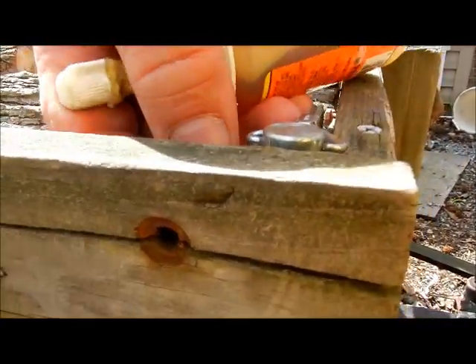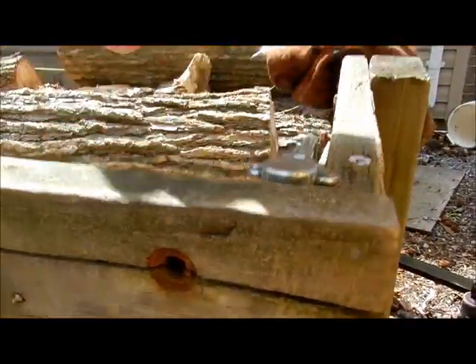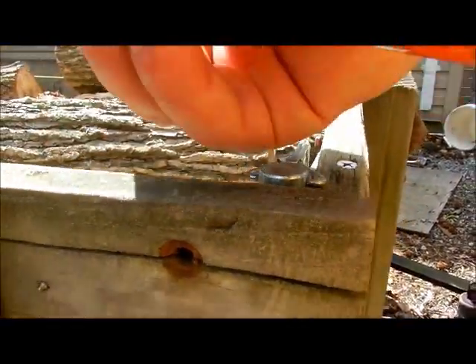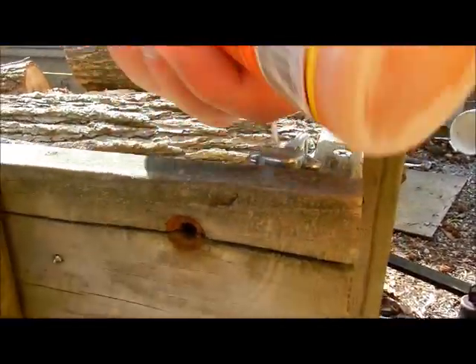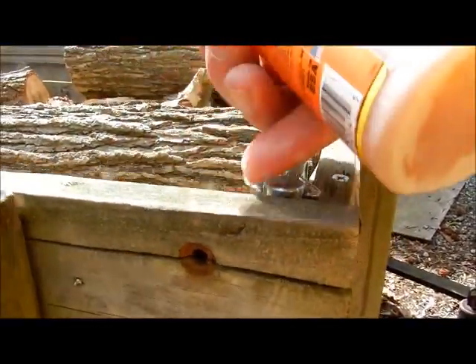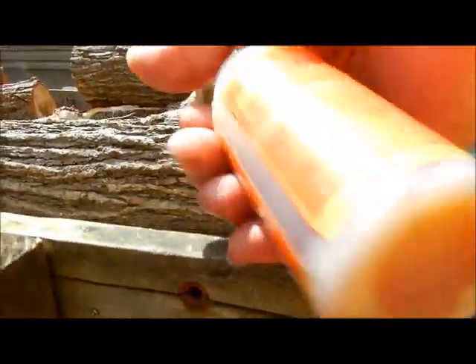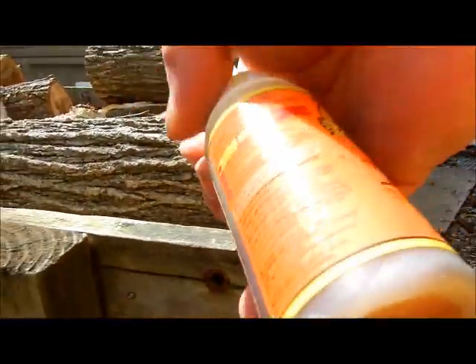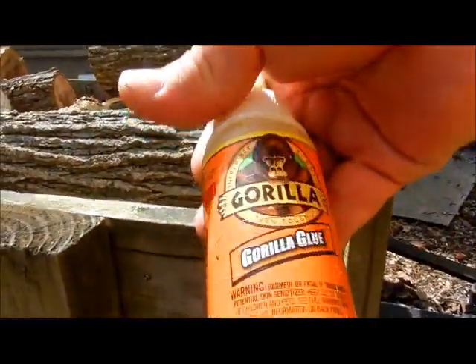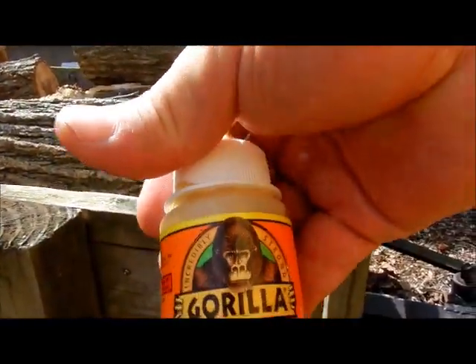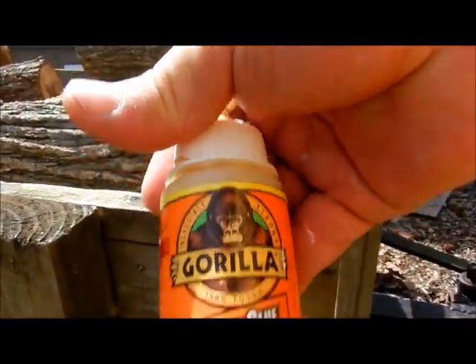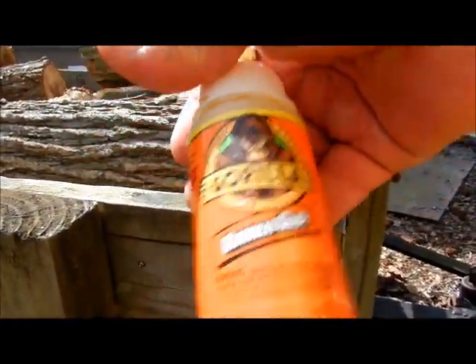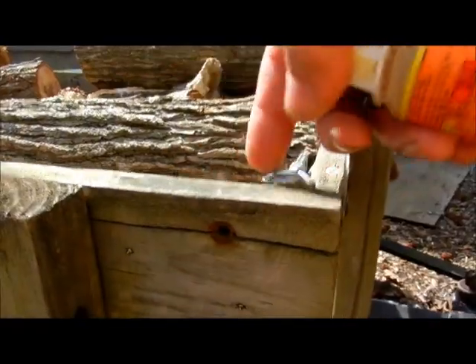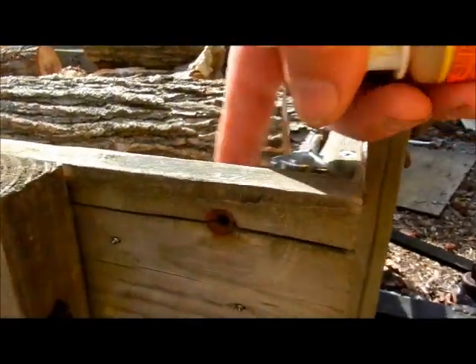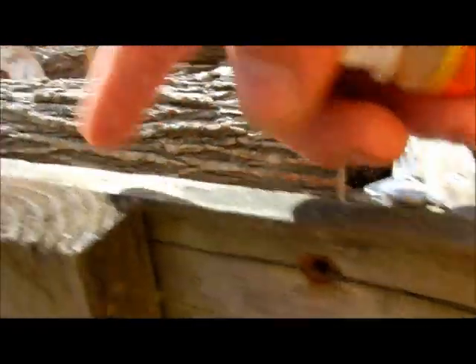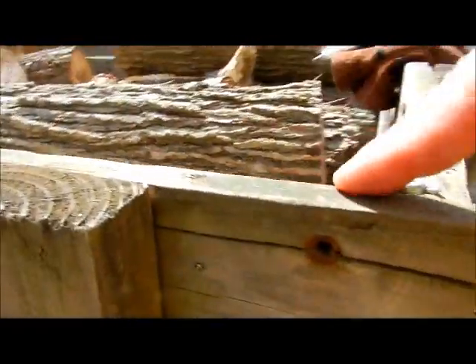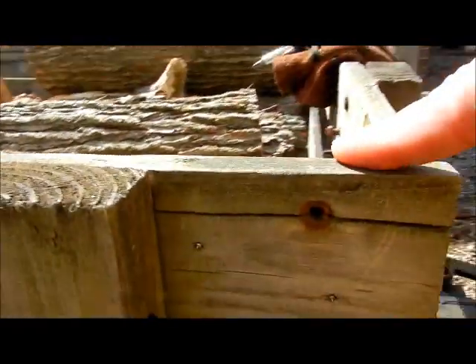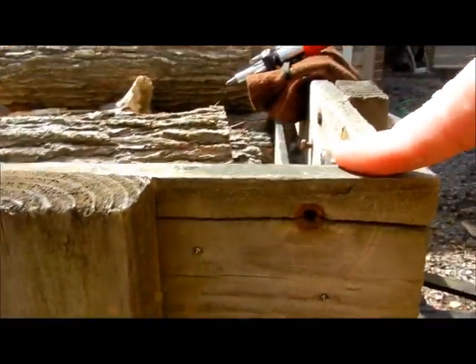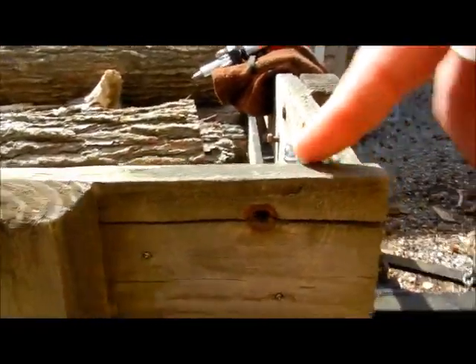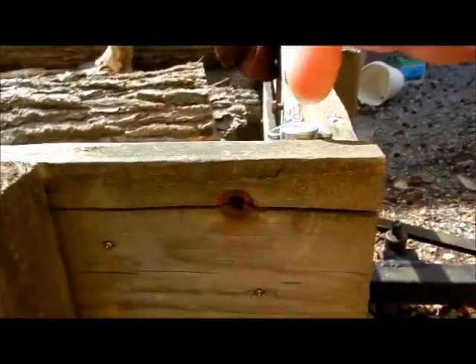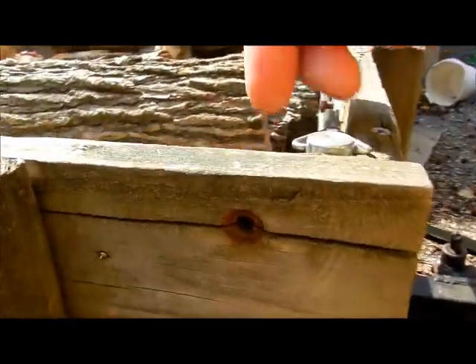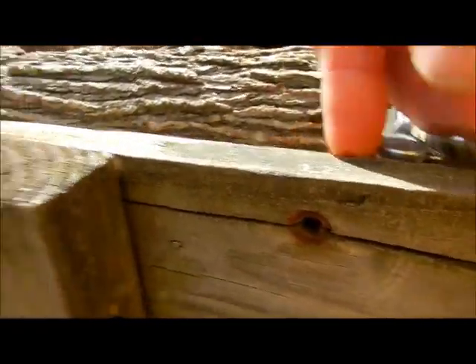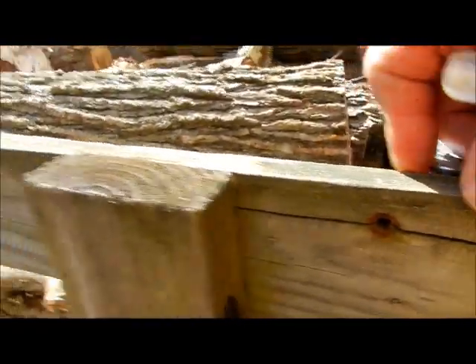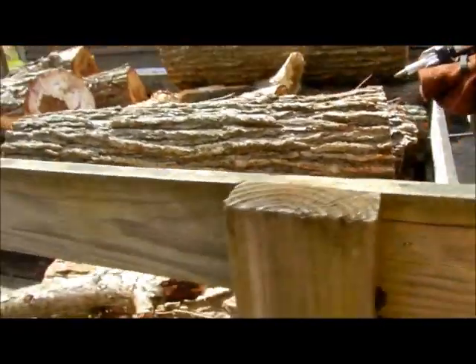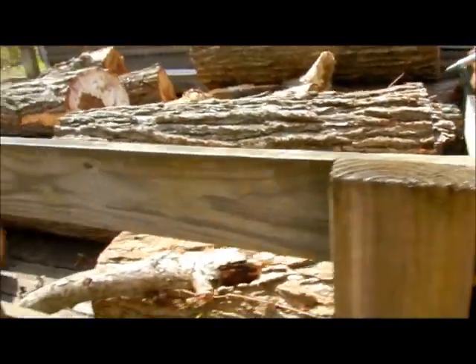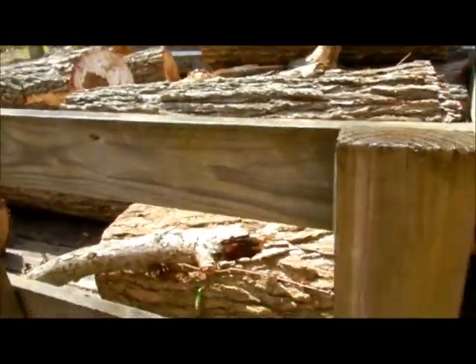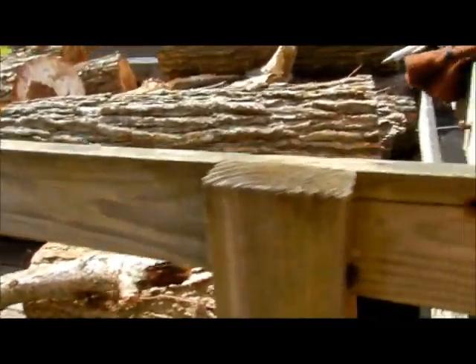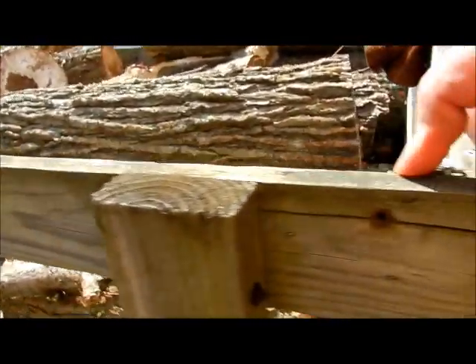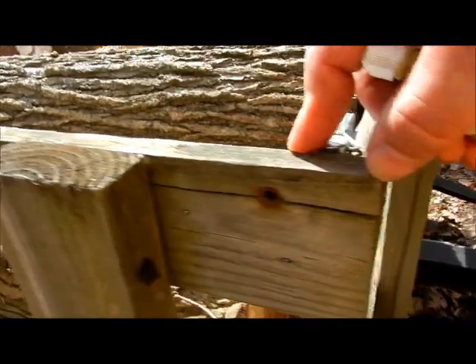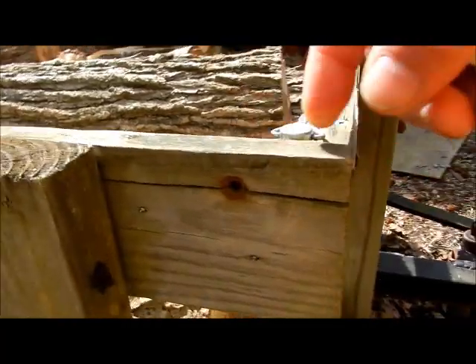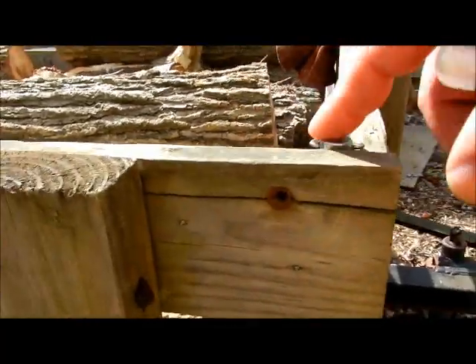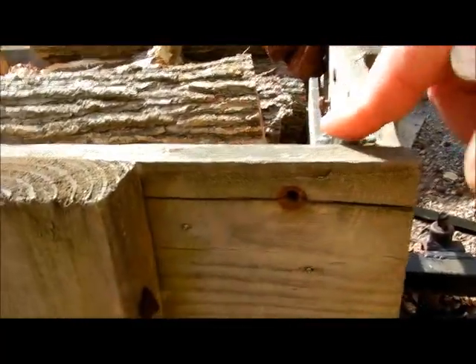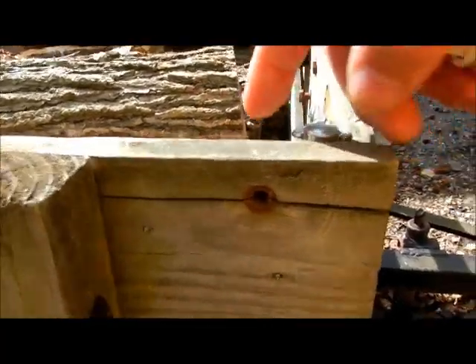So we're going to use Gorilla Glue to actually fix this rather than replacing the whole thing, which I really don't feel like doing and probably don't have the time to do.